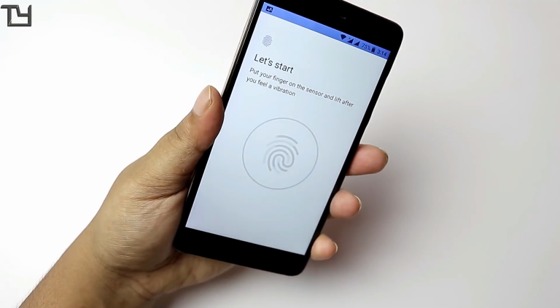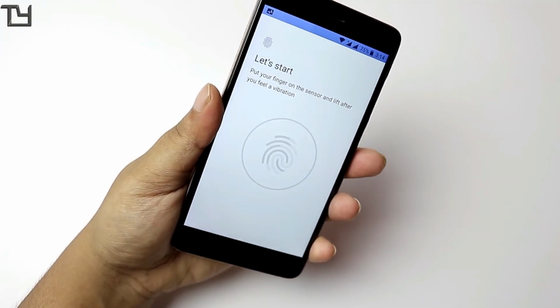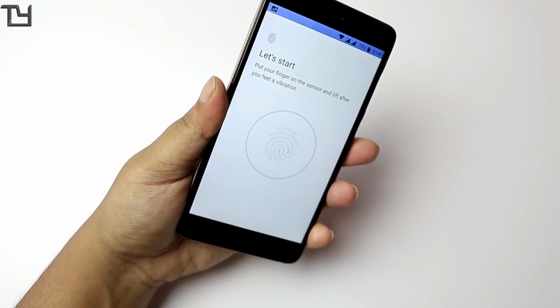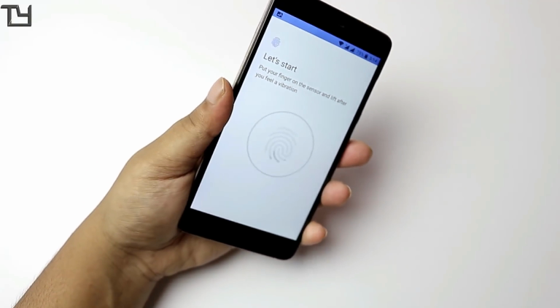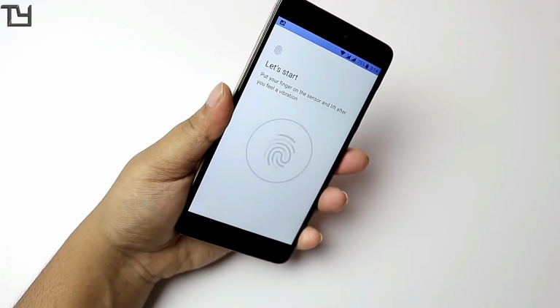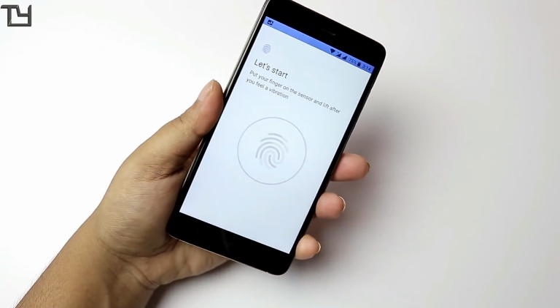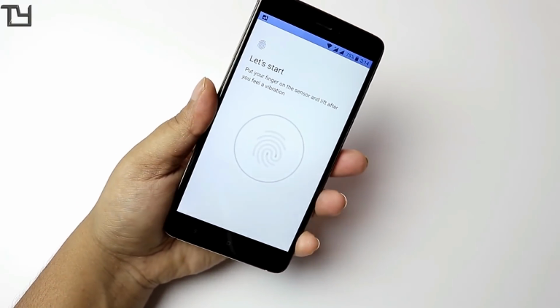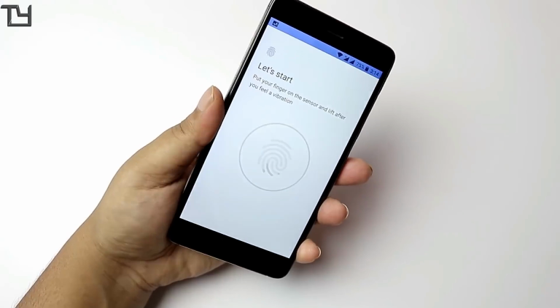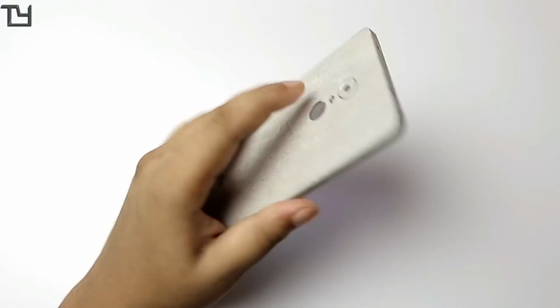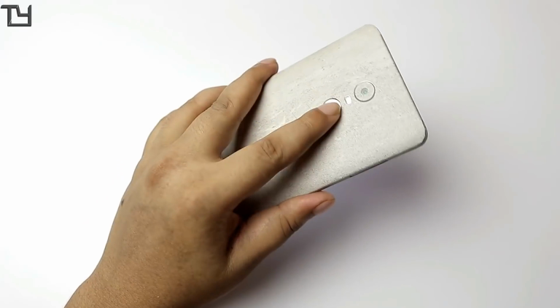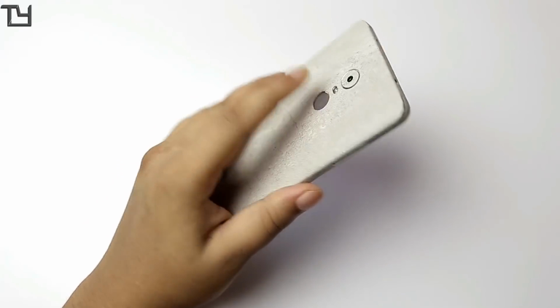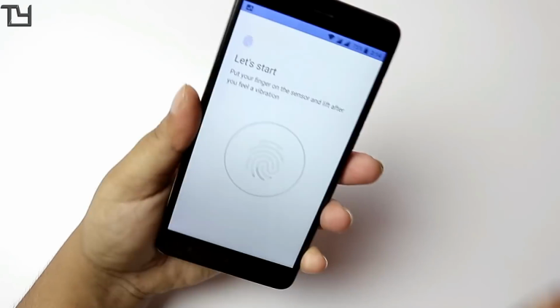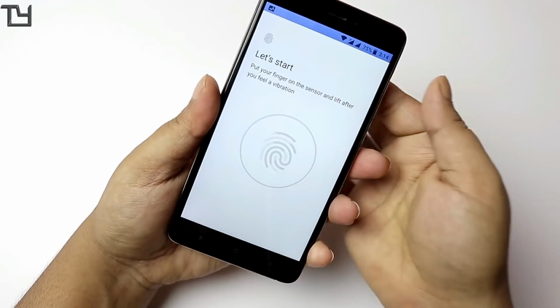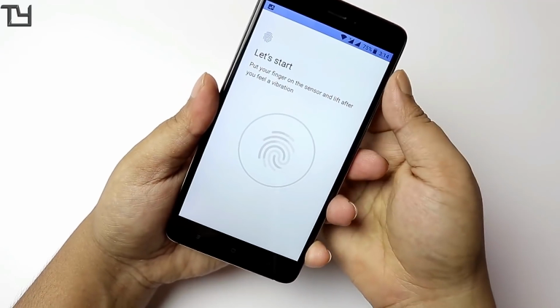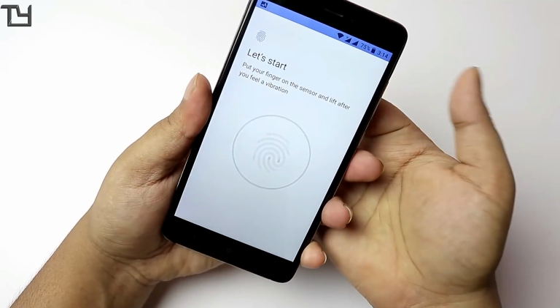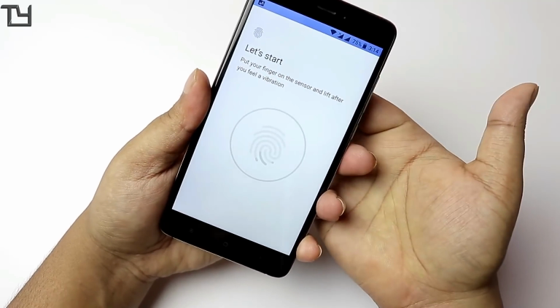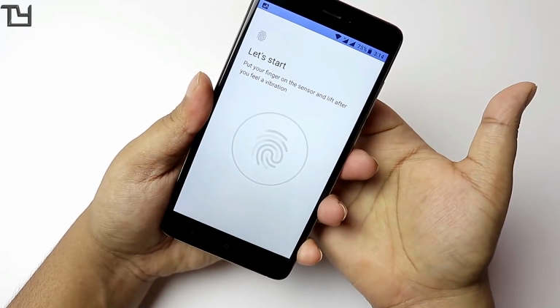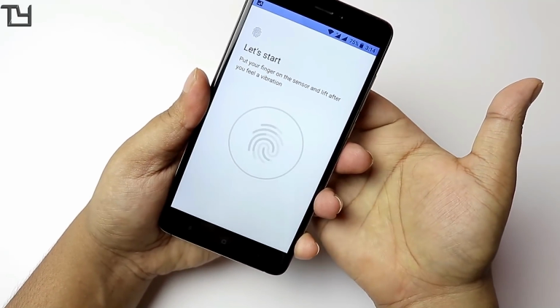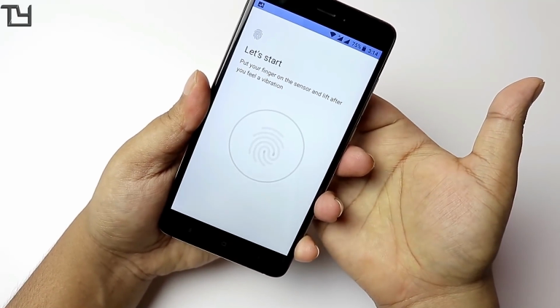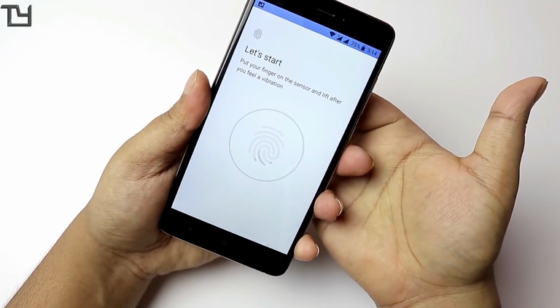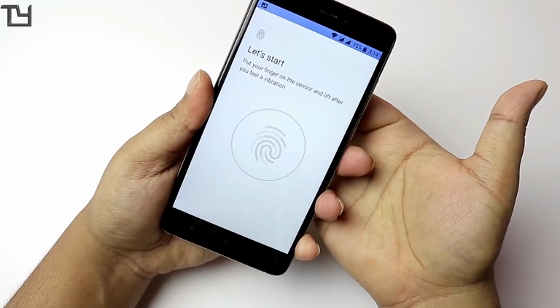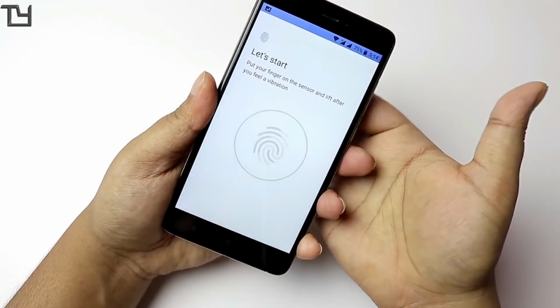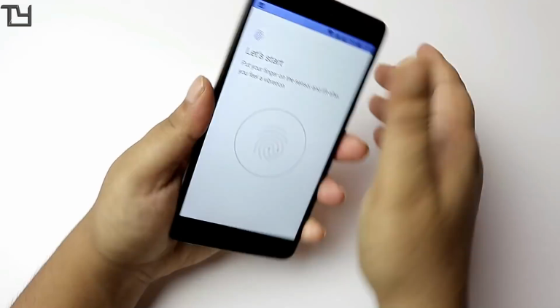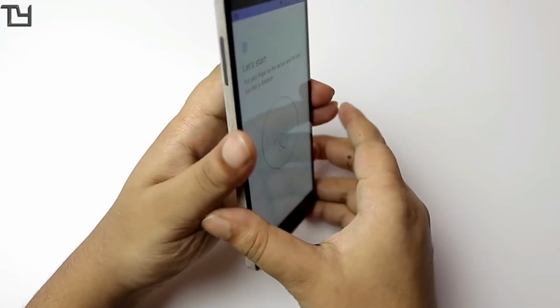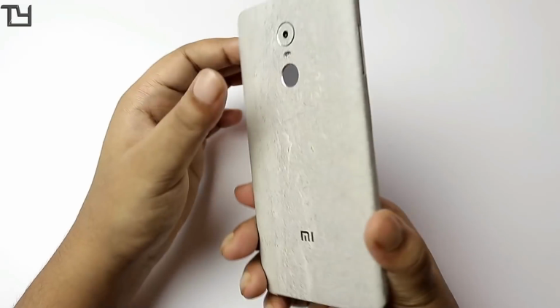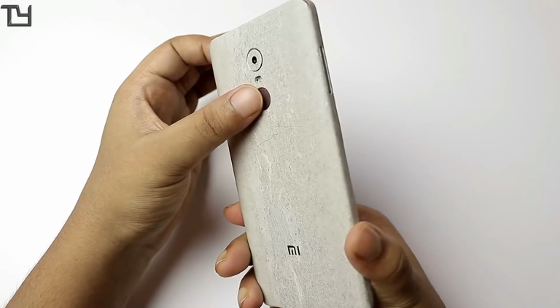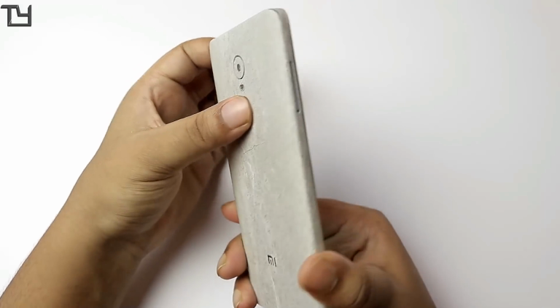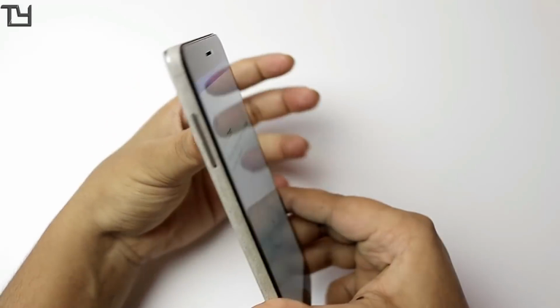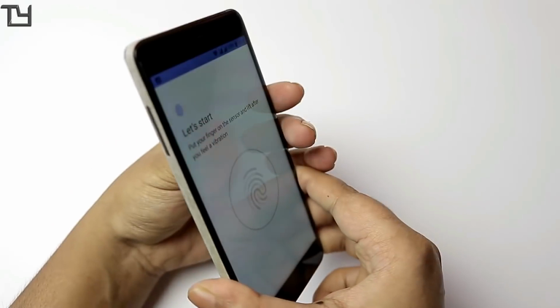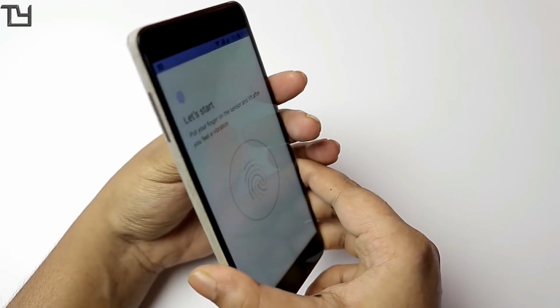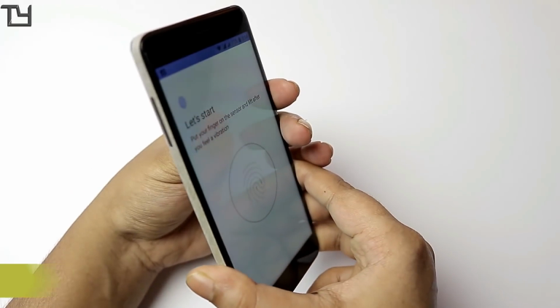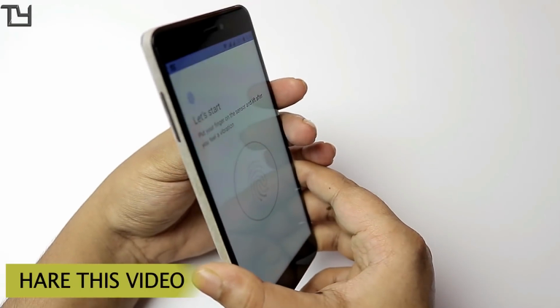The fingerprint scanner doesn't work. My fingerprint scanner is from FPC. I don't know whether it will work with Goodix or not. If you know any news about that, do let me know in the comment section below.